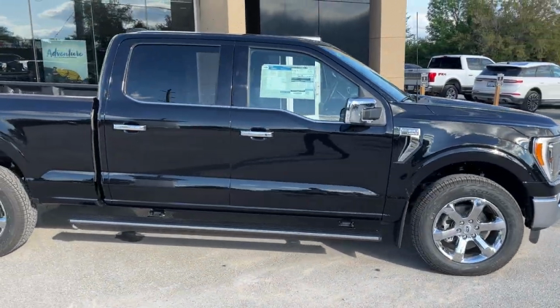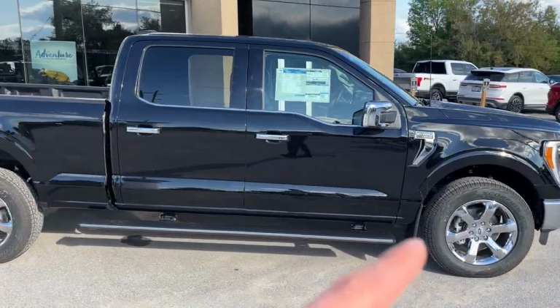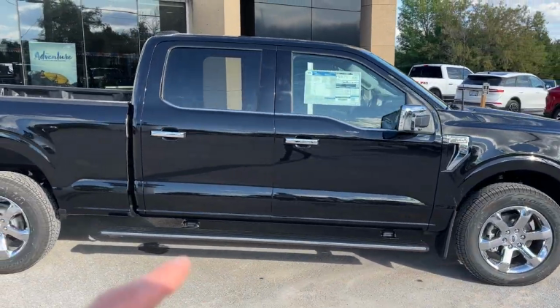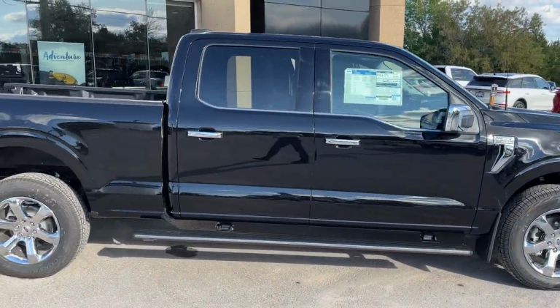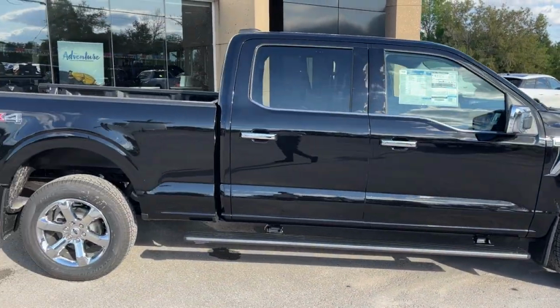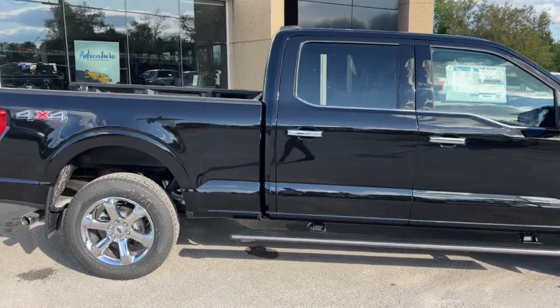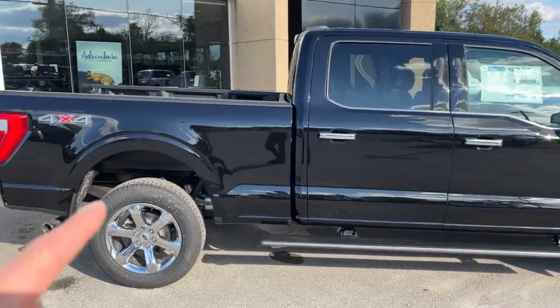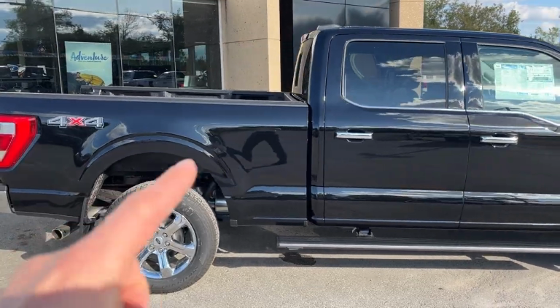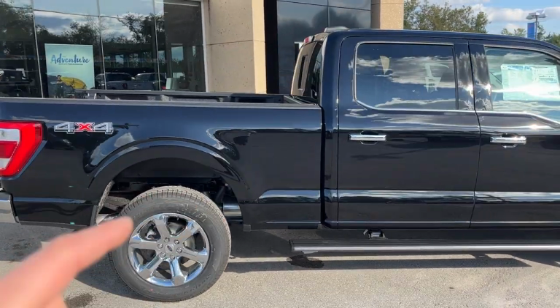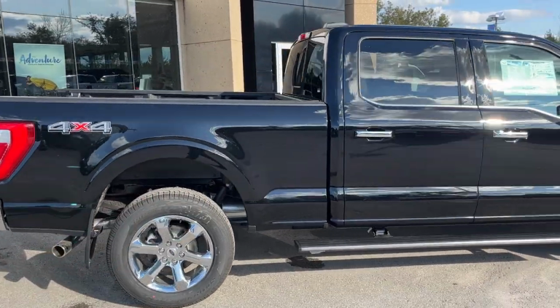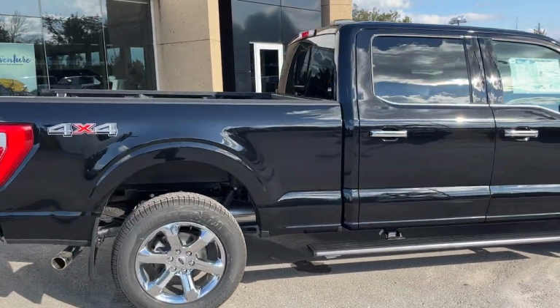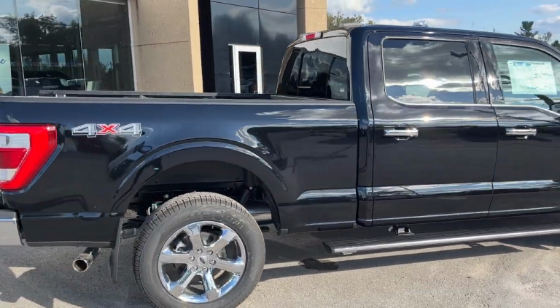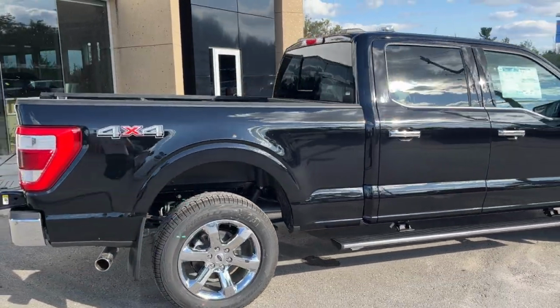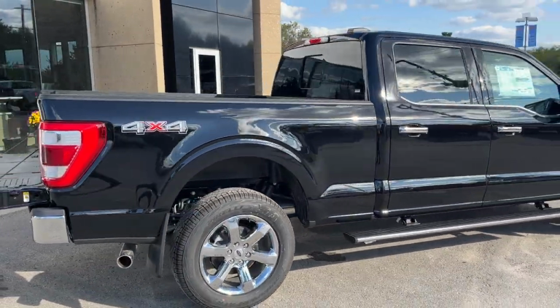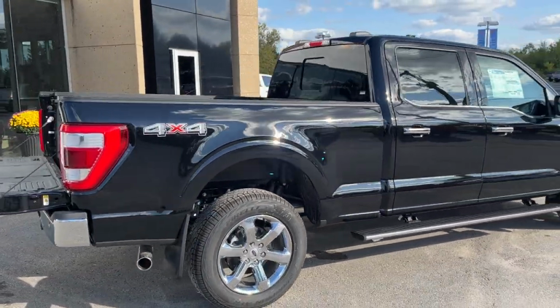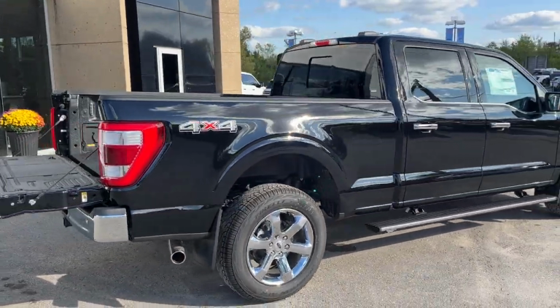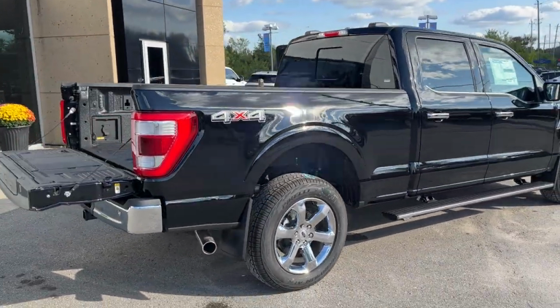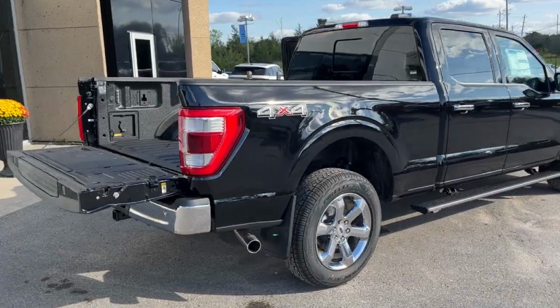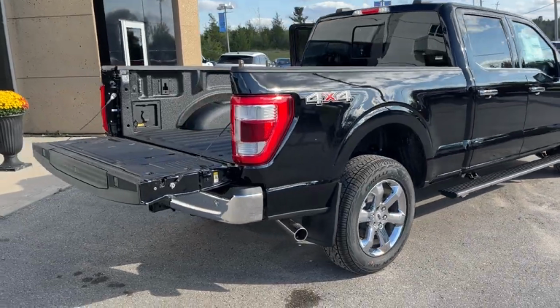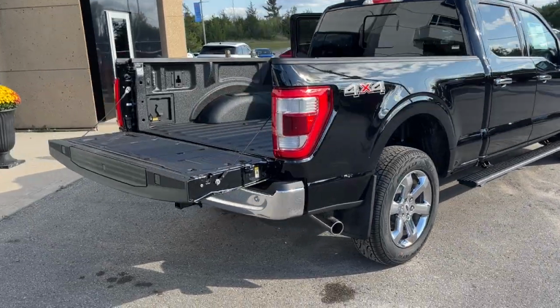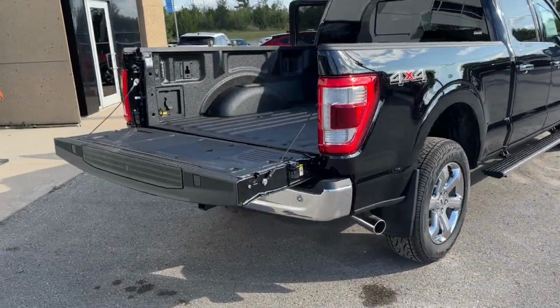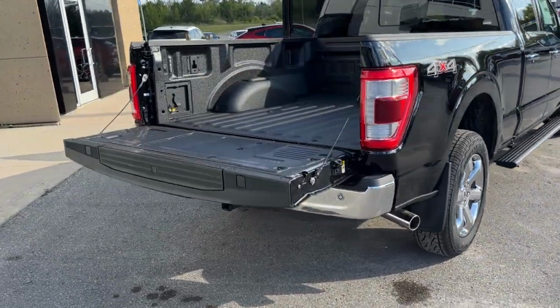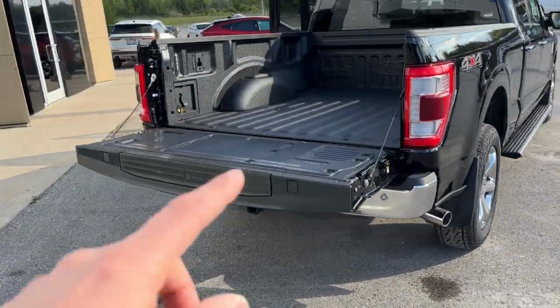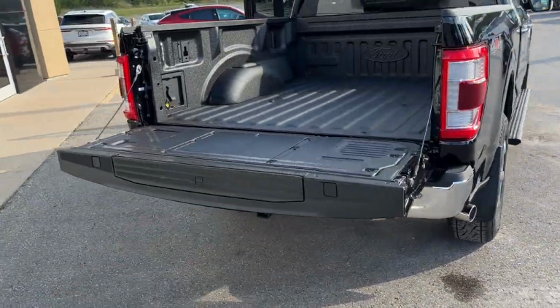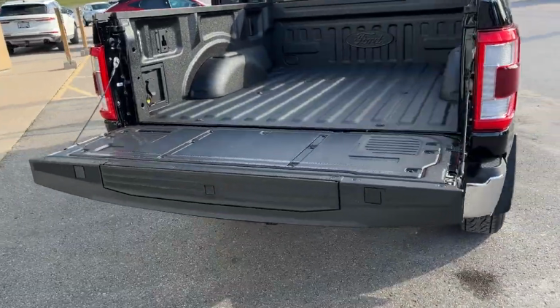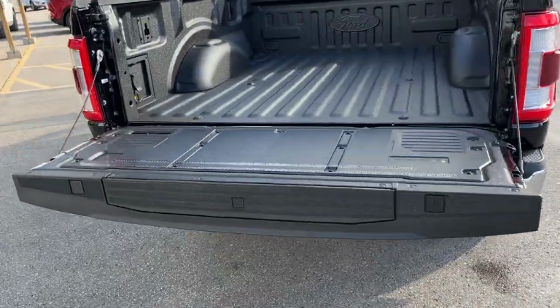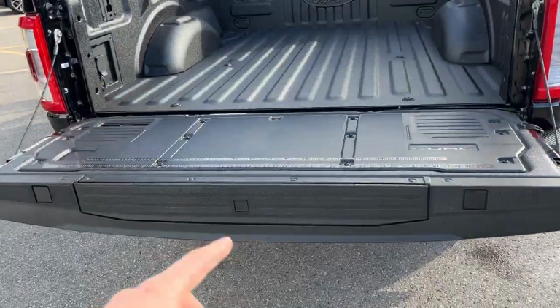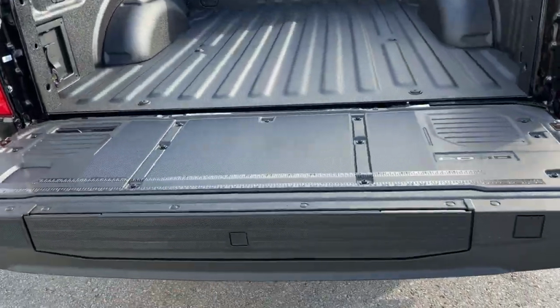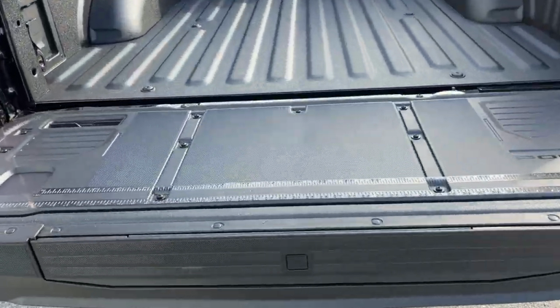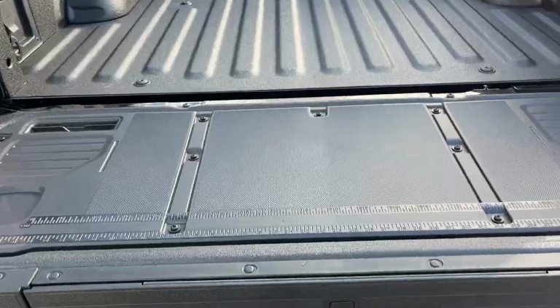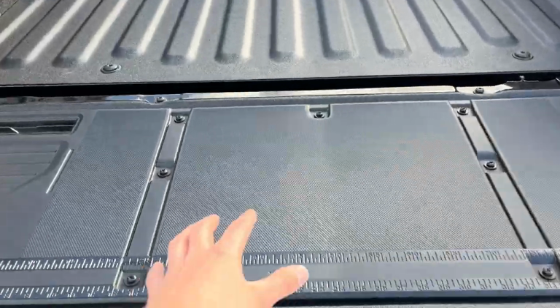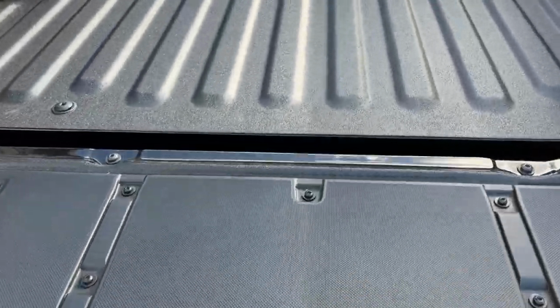You do have power deployable running boards on here, as well as rear wheel aligners installed from the factory. This one is a six and a half foot bed, and coming around back here you do have your power tailgate with your tailgate step and your work surface.